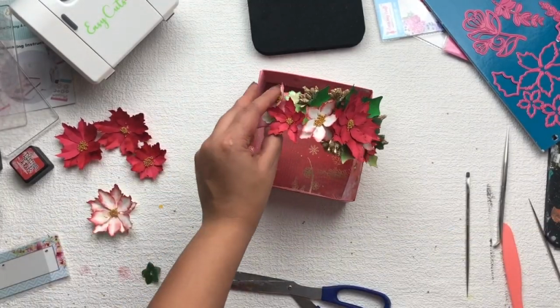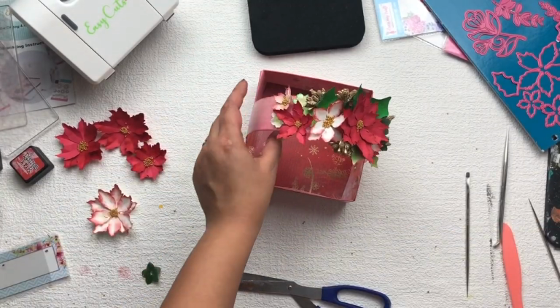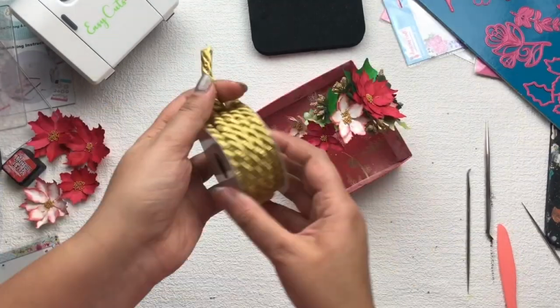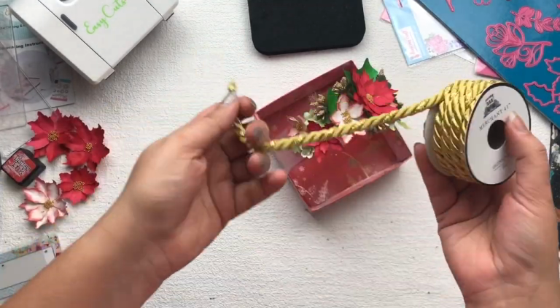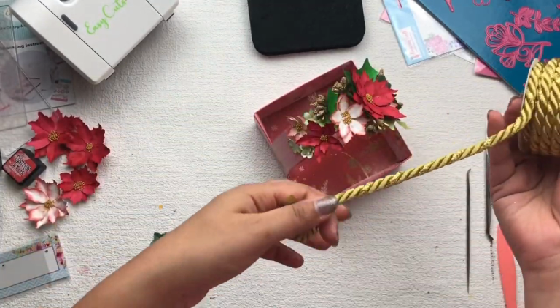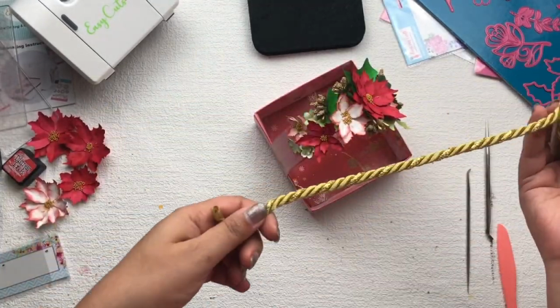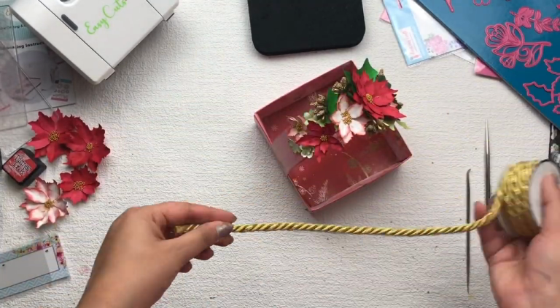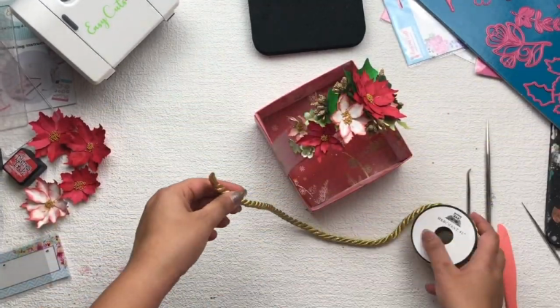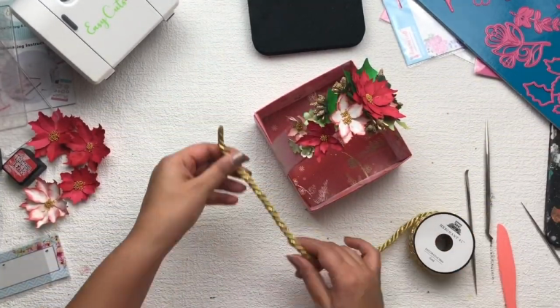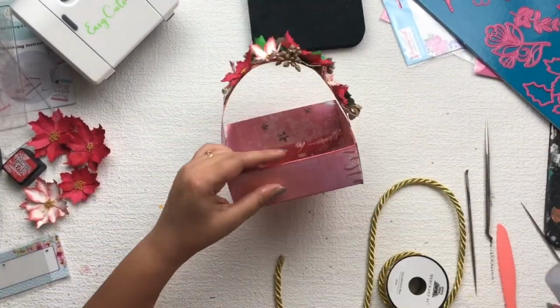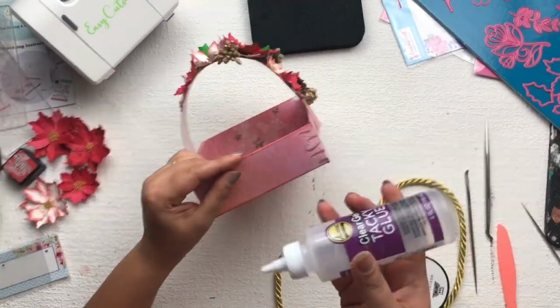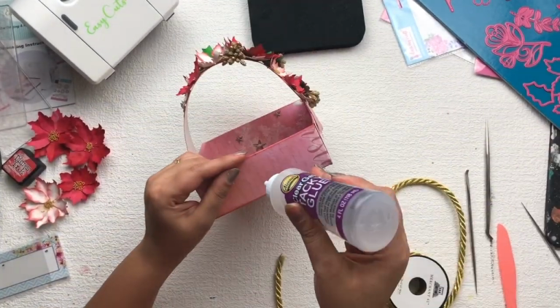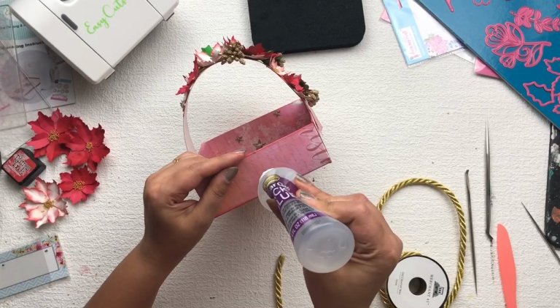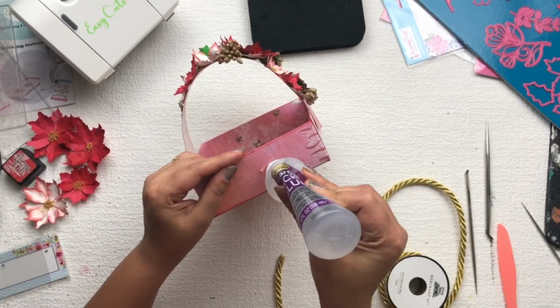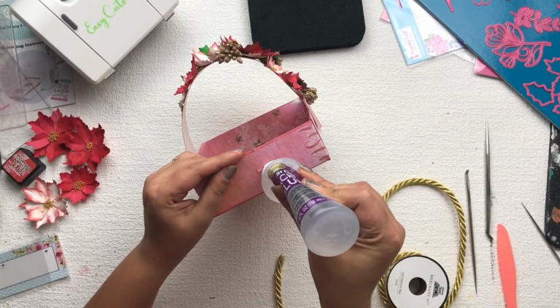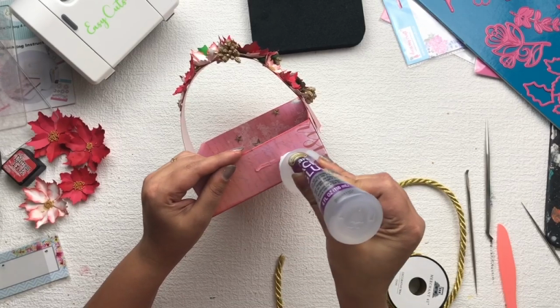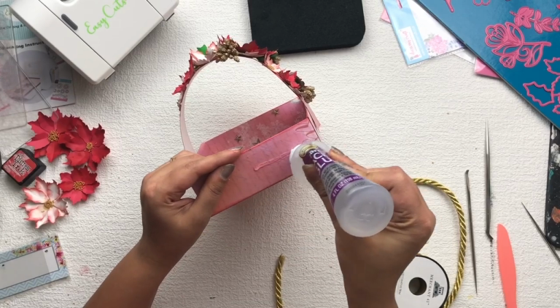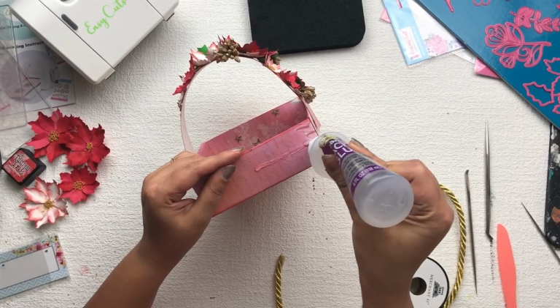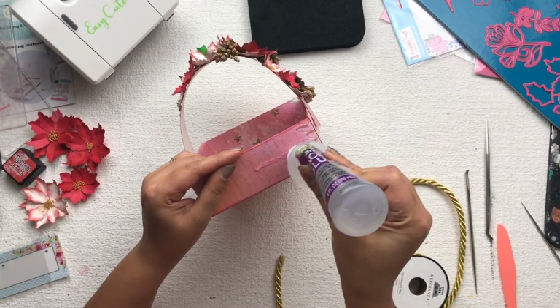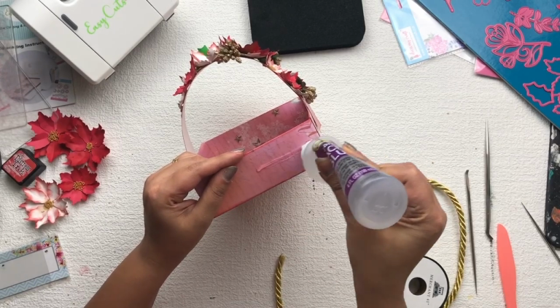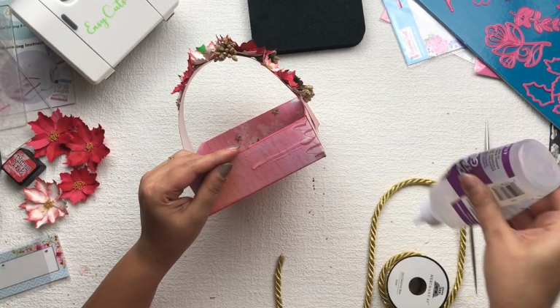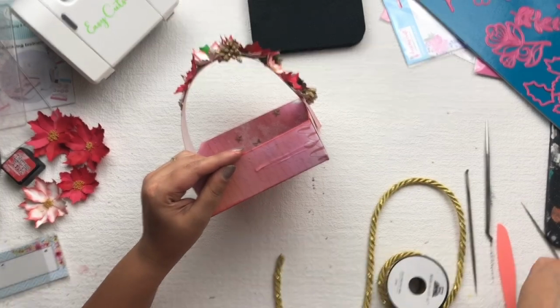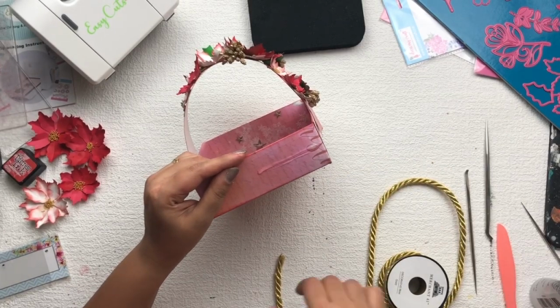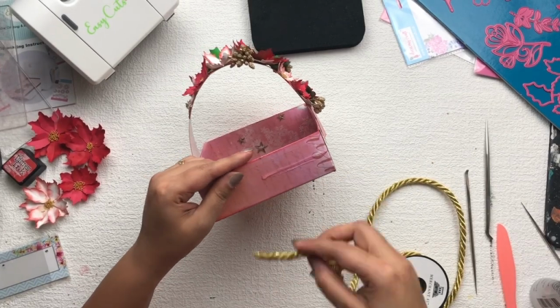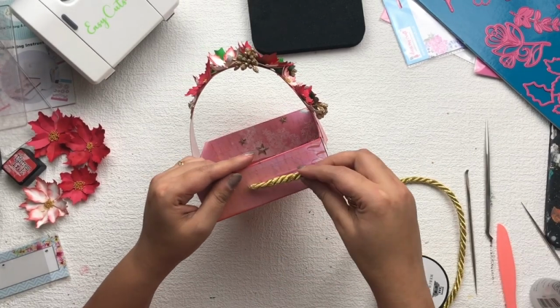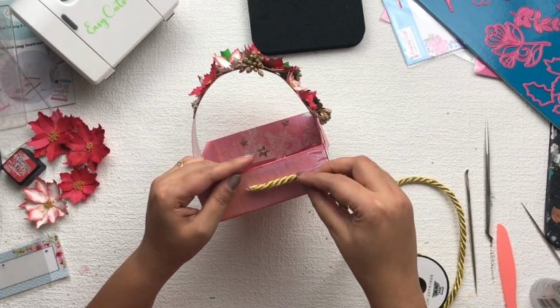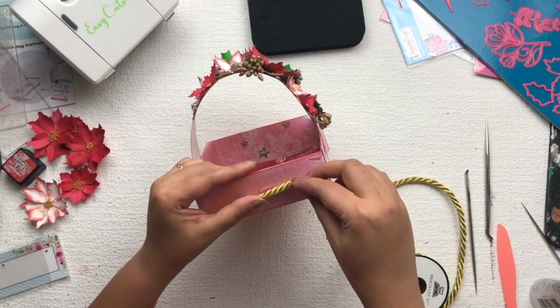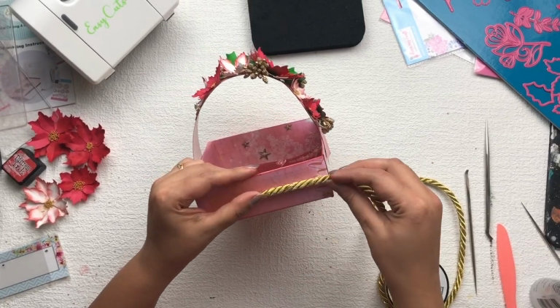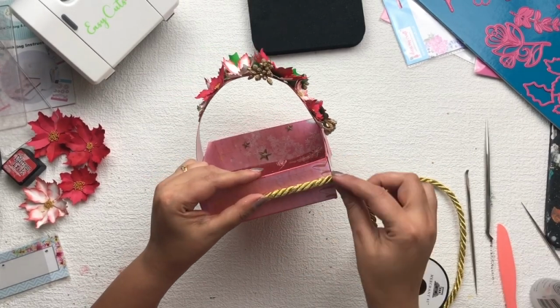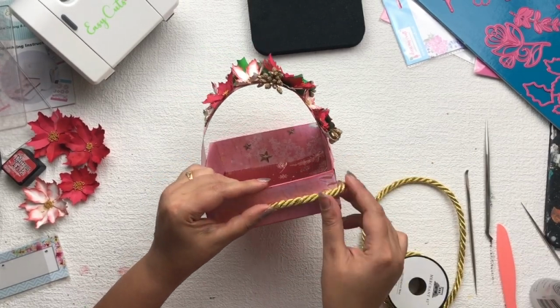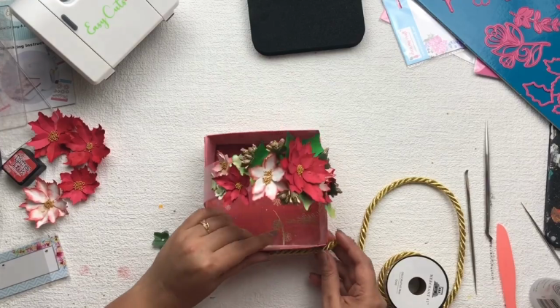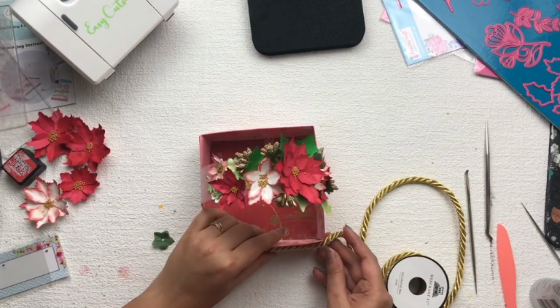Then I'm going to use this golden ribbon to give a festive look to my basket, and I'm going to stick this ribbon on the side of my basket.